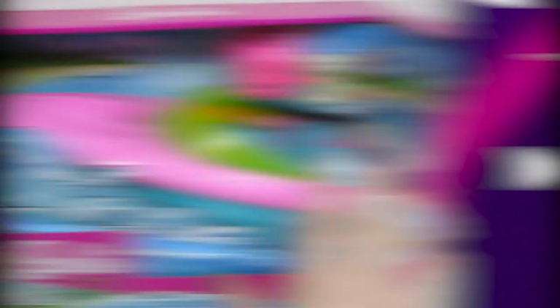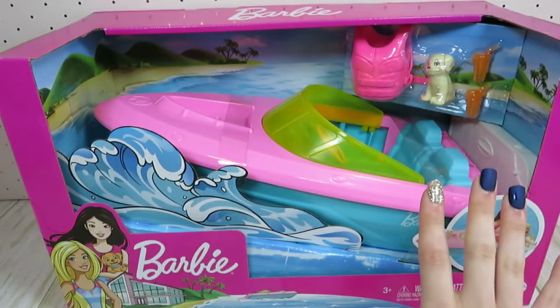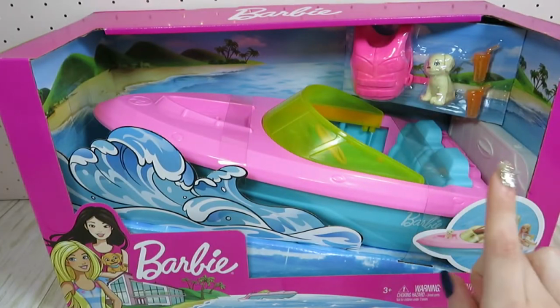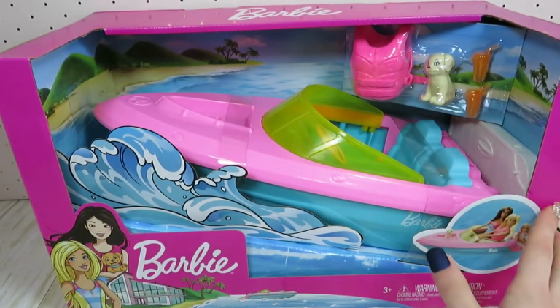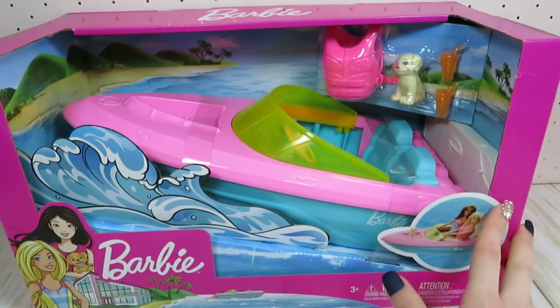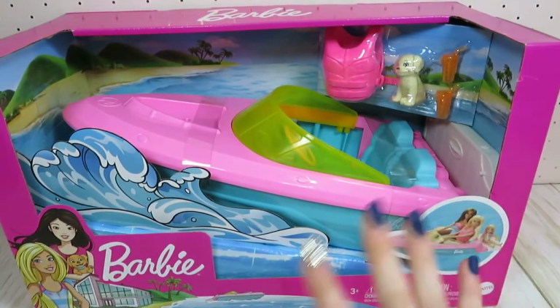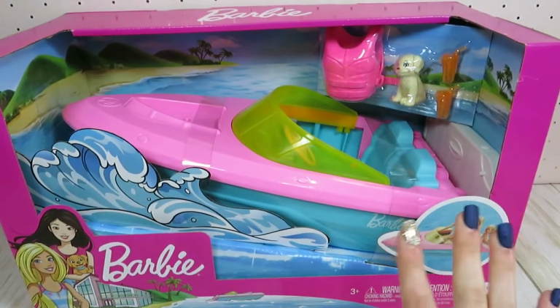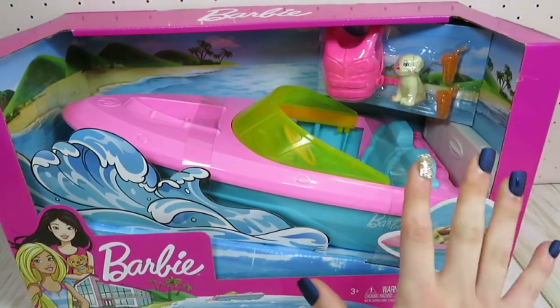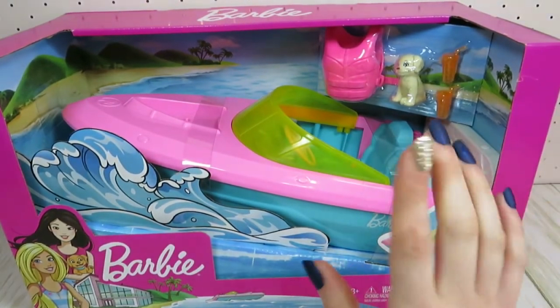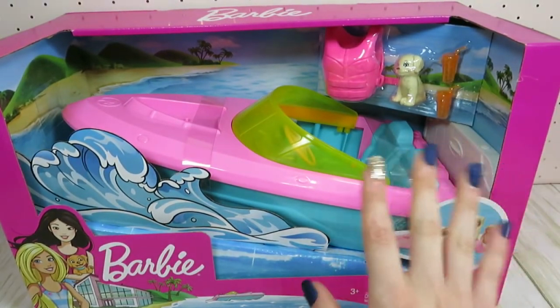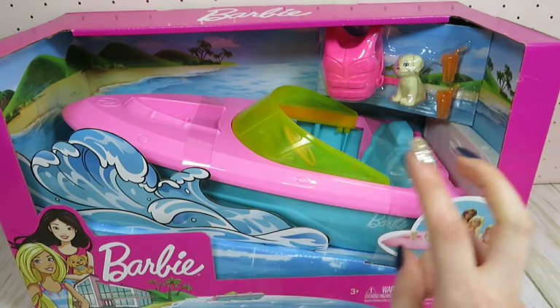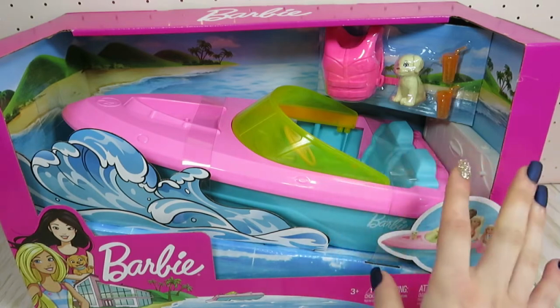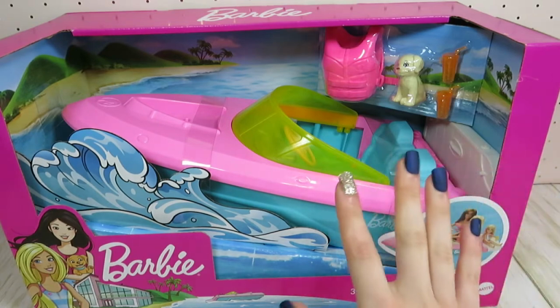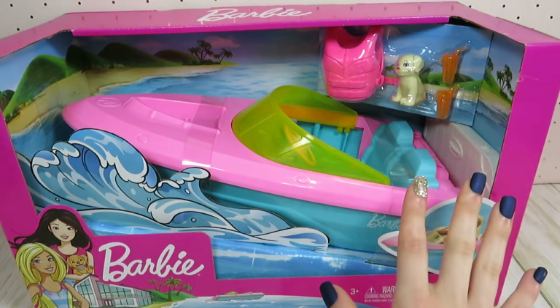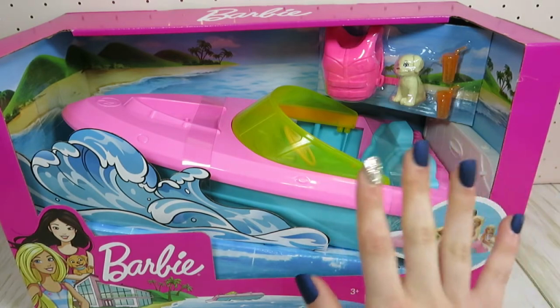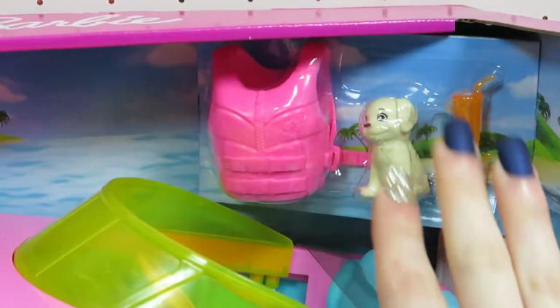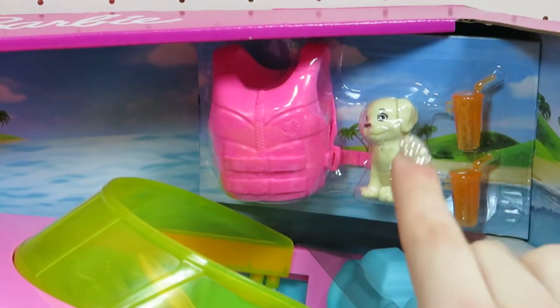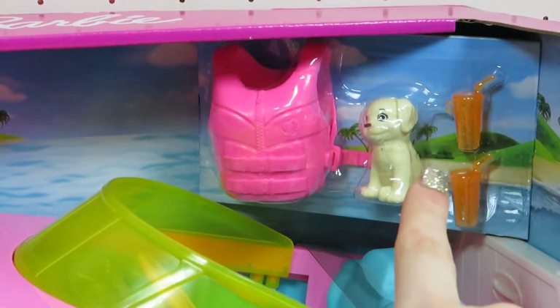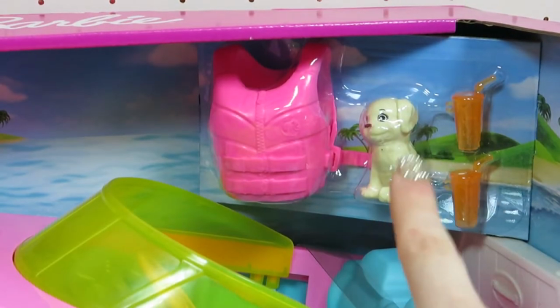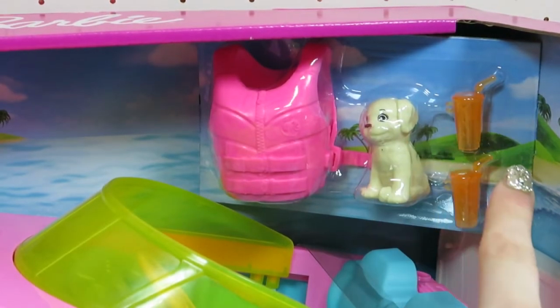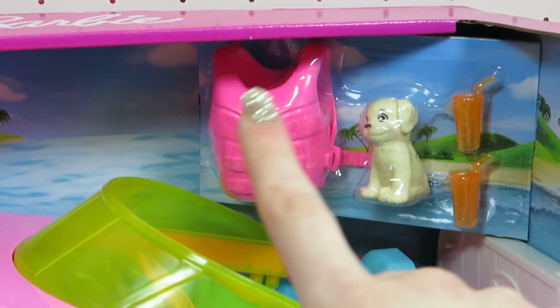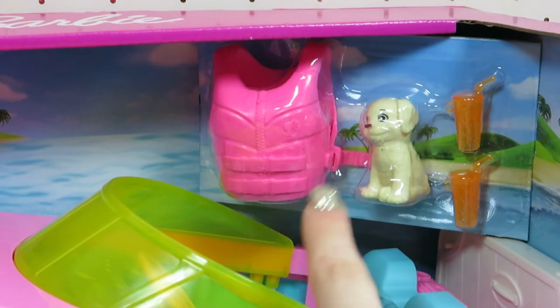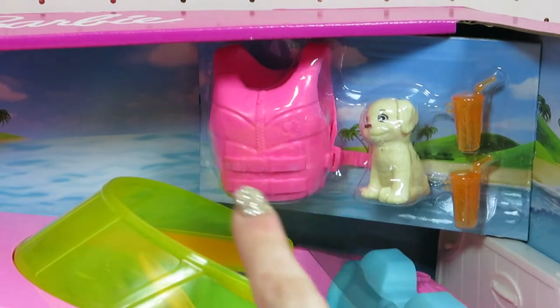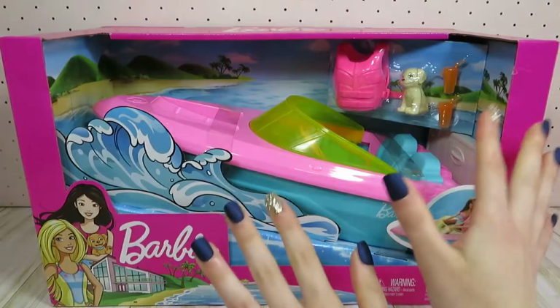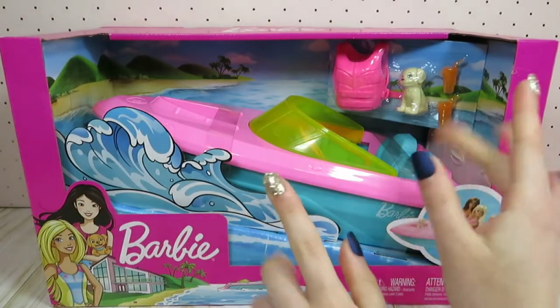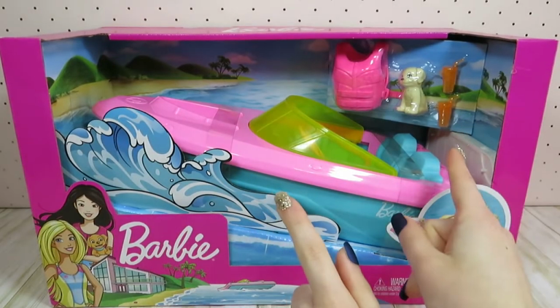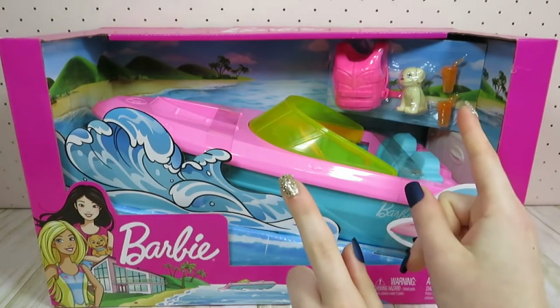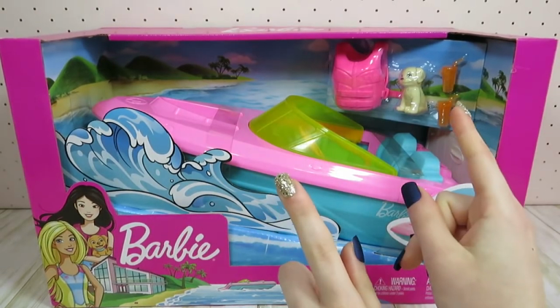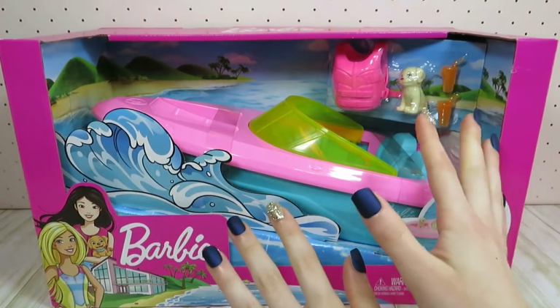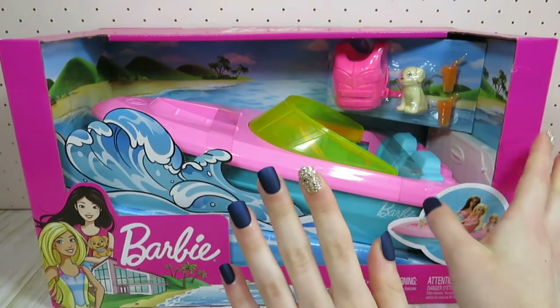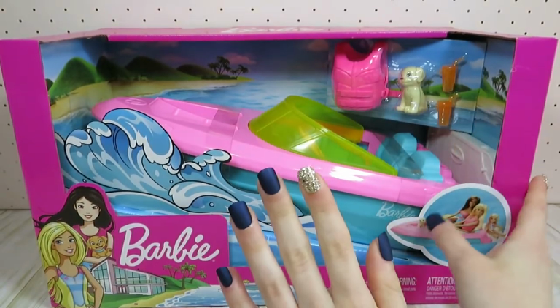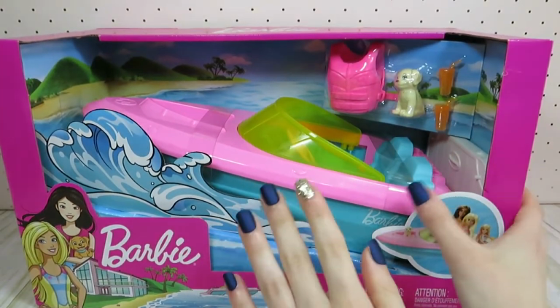I bought this Barbie boat off of Amazon for $20 and I thought that it would be super fun to repaint. This set also includes some really cool accessories up here in the right hand corner. So without further ado, let's go ahead and open this up.